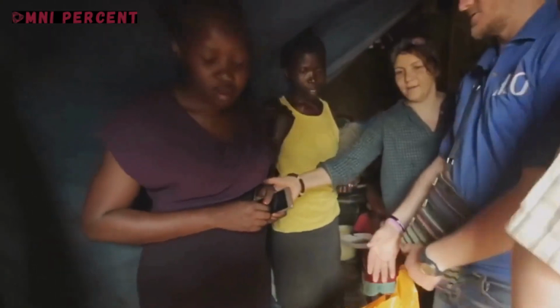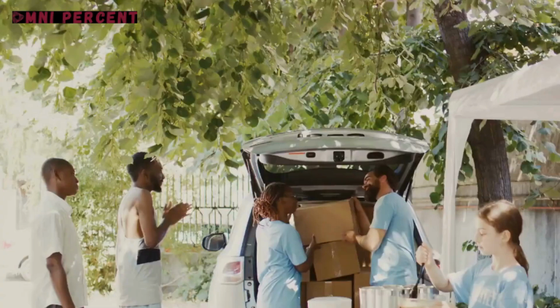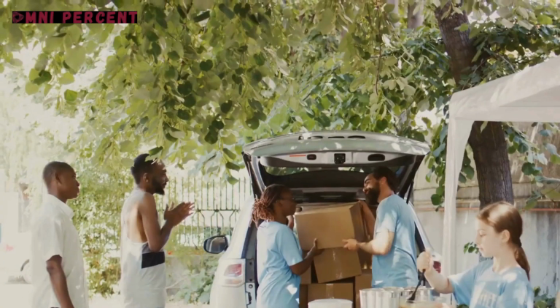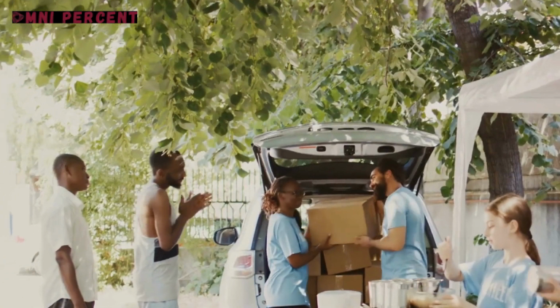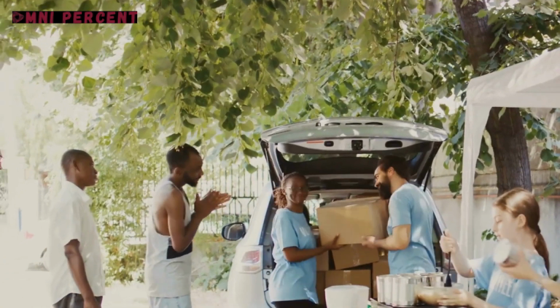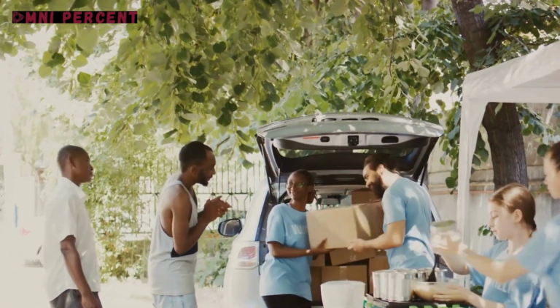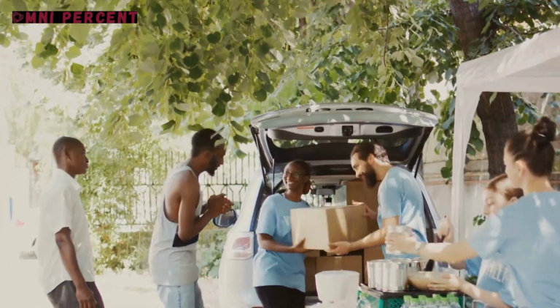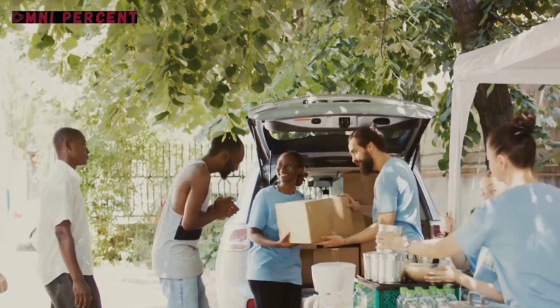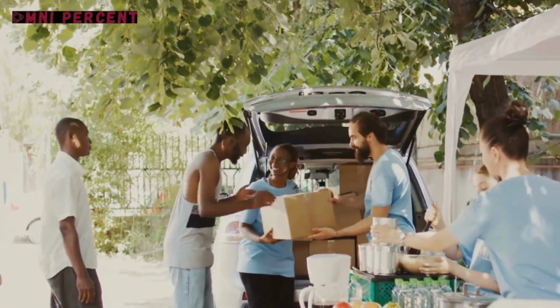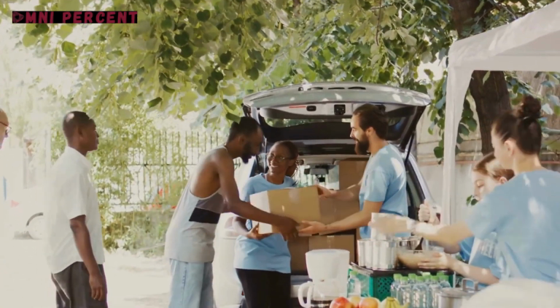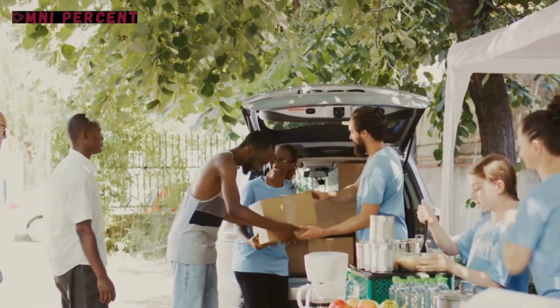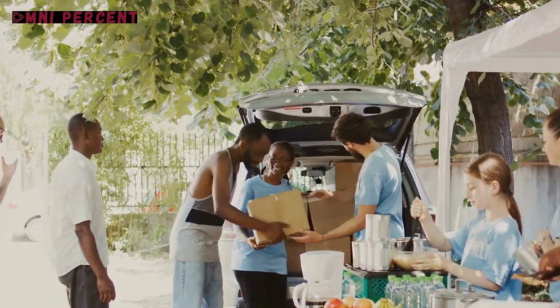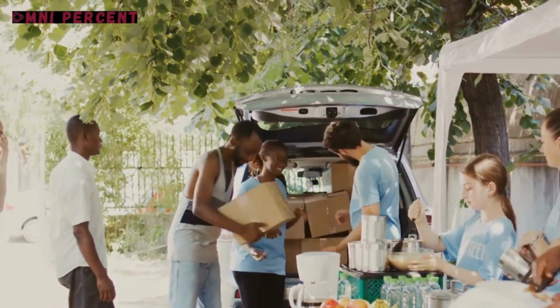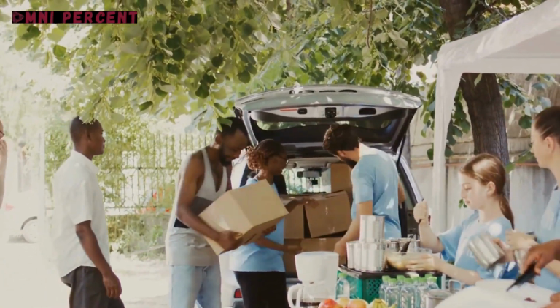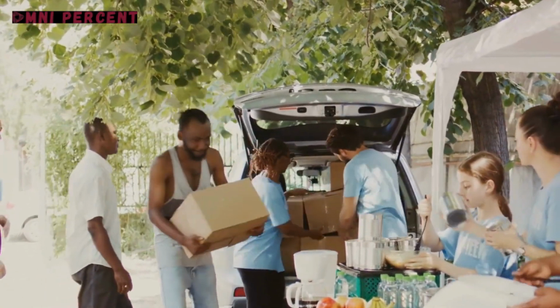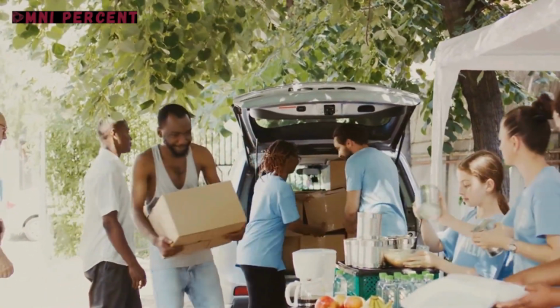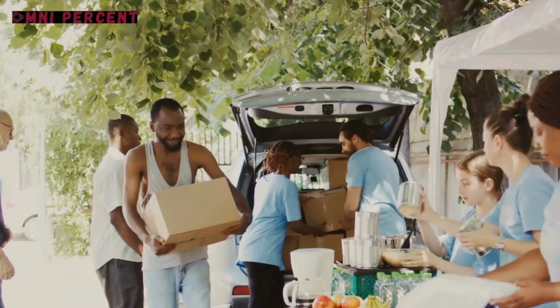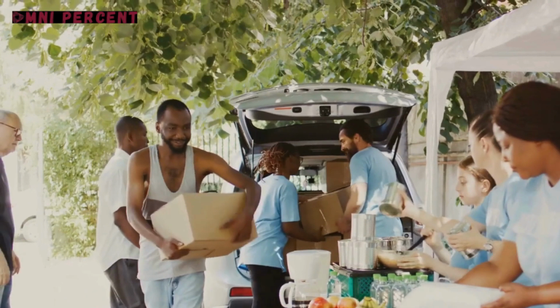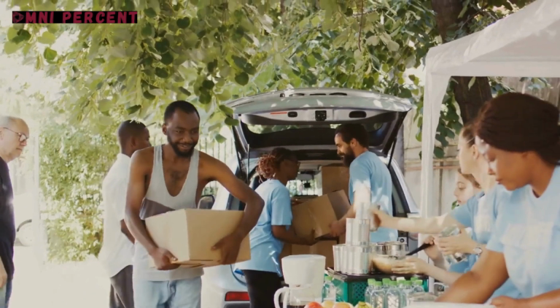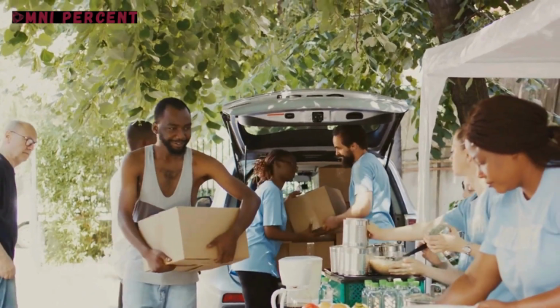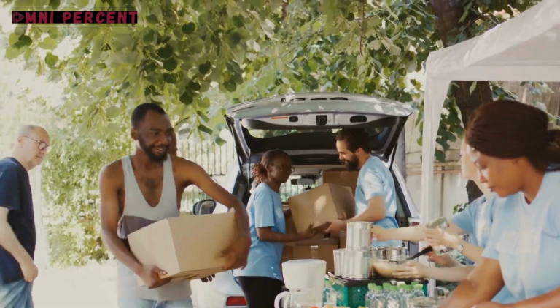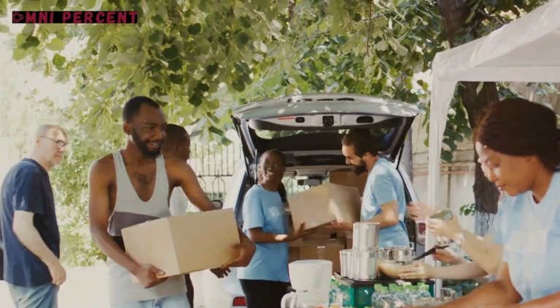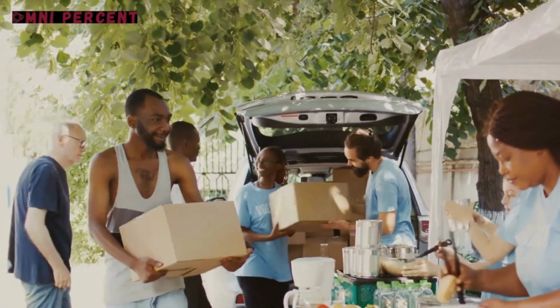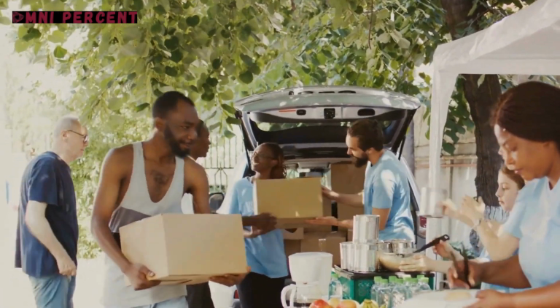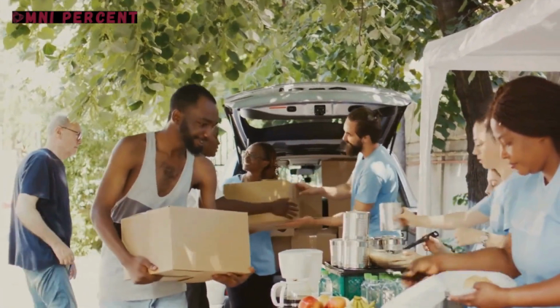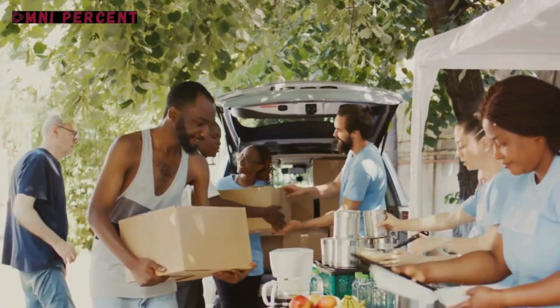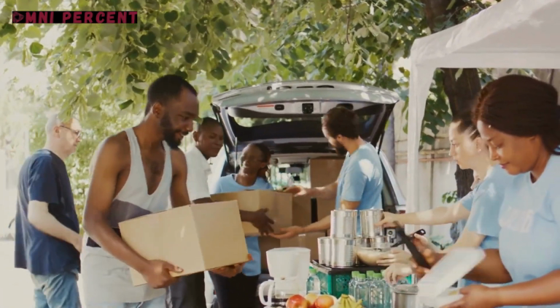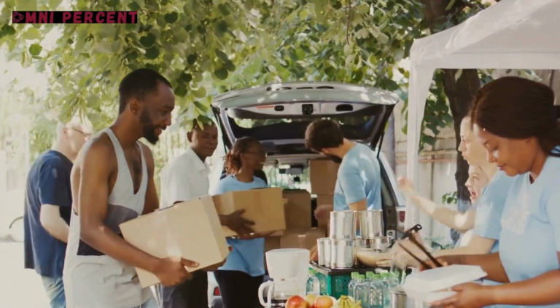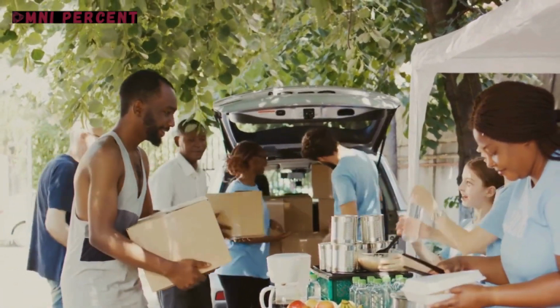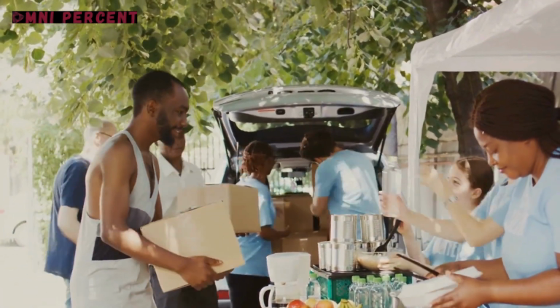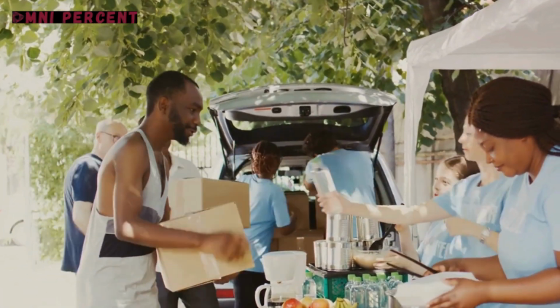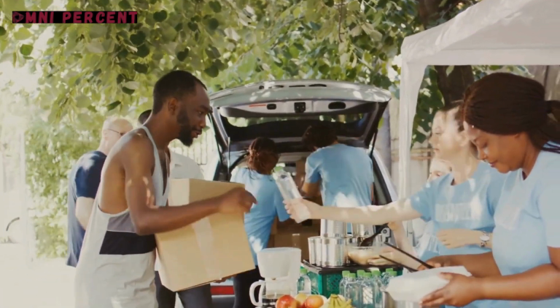So, what's the takeaway from these DIY humanitarian projects? They underscore that everyone, regardless of their resources, can make a significant difference.